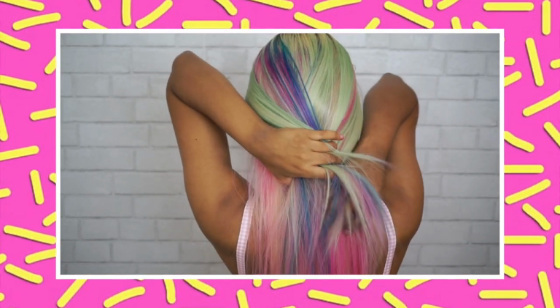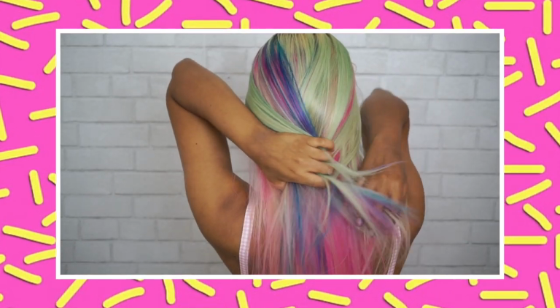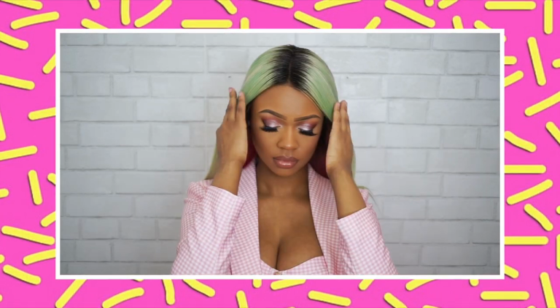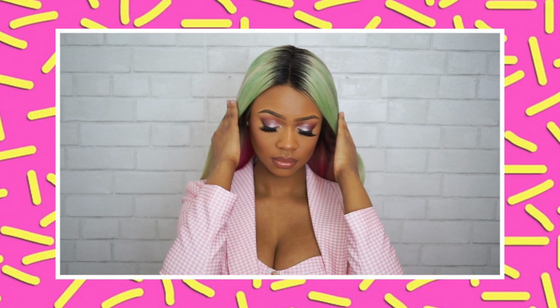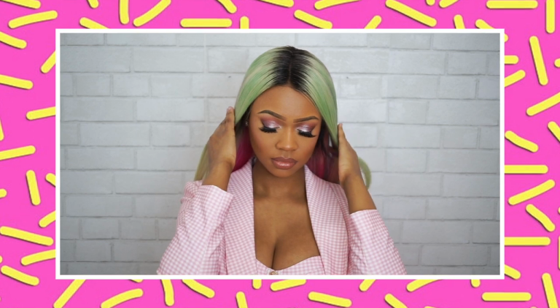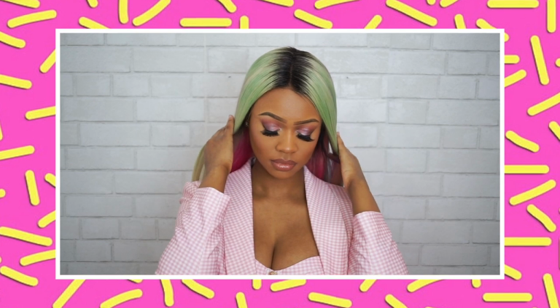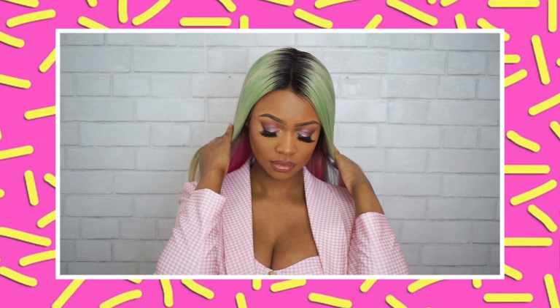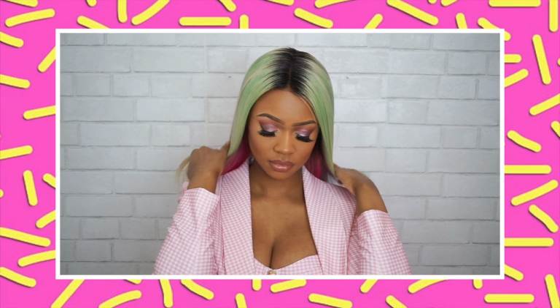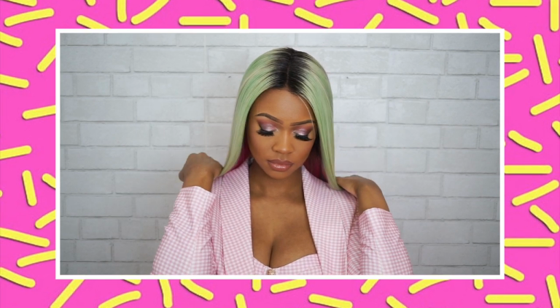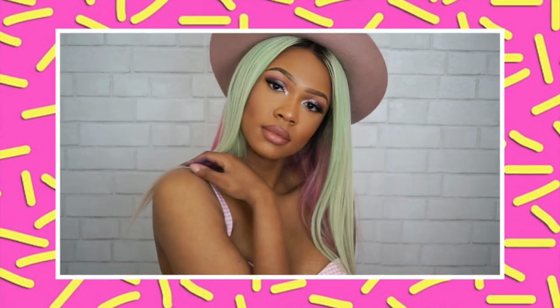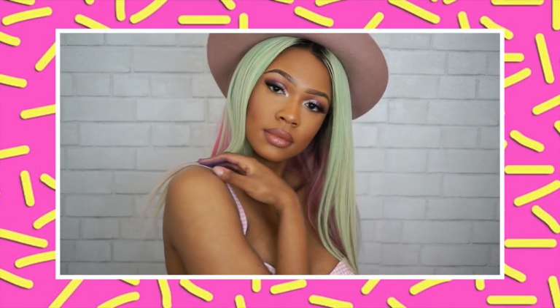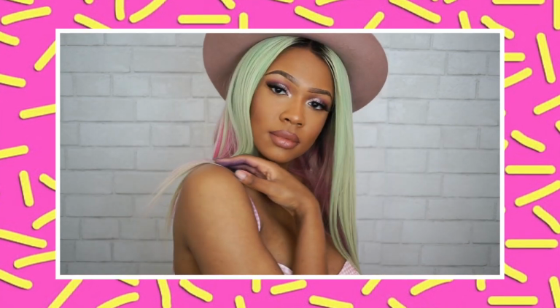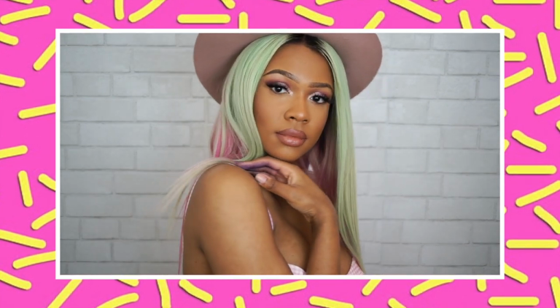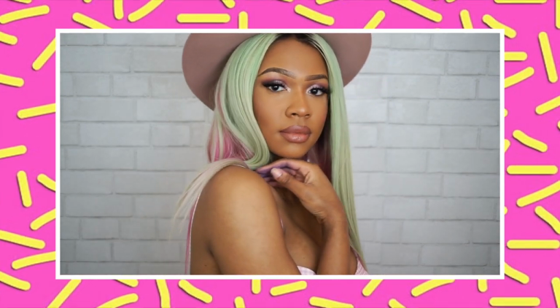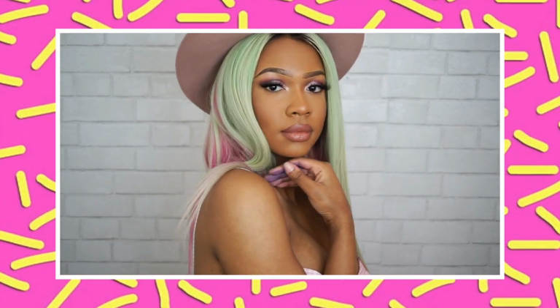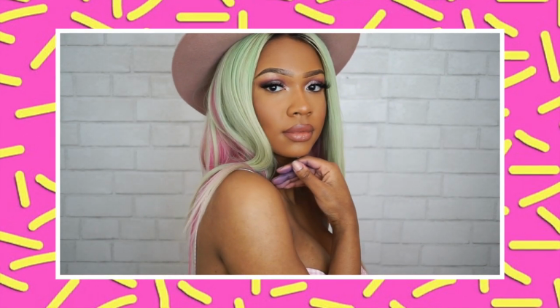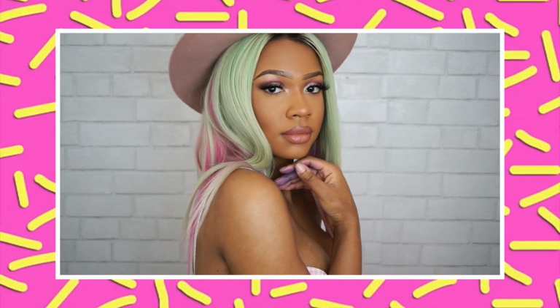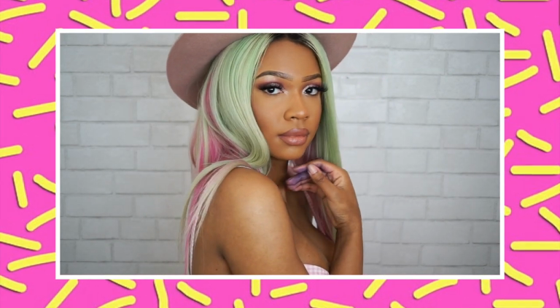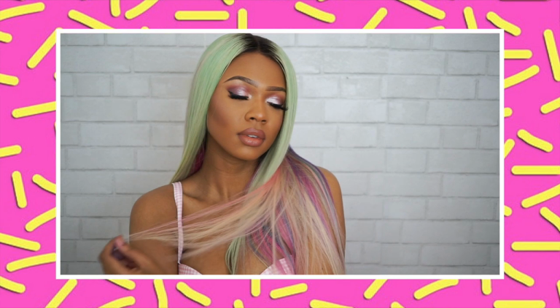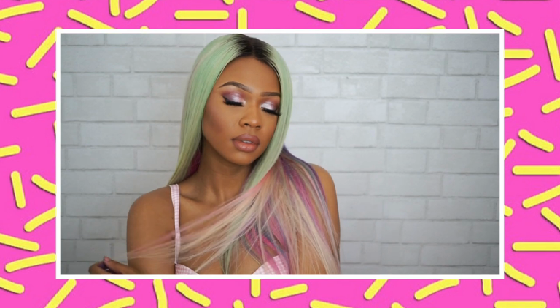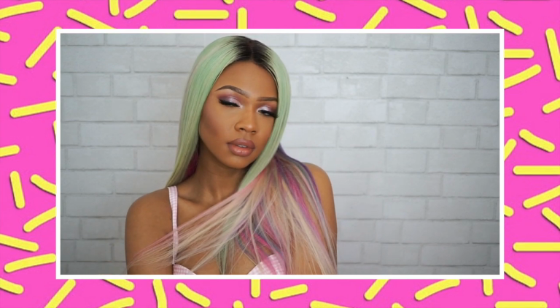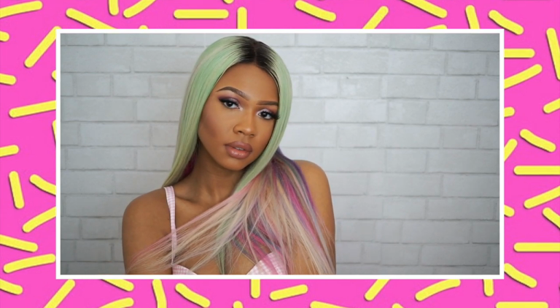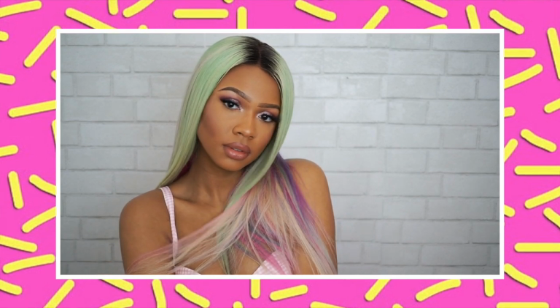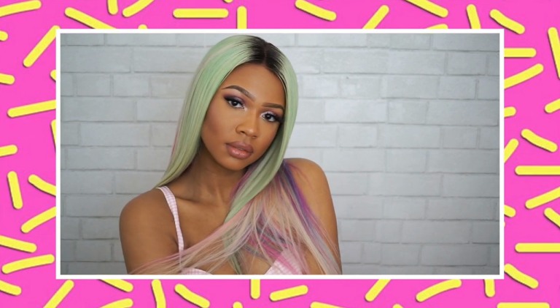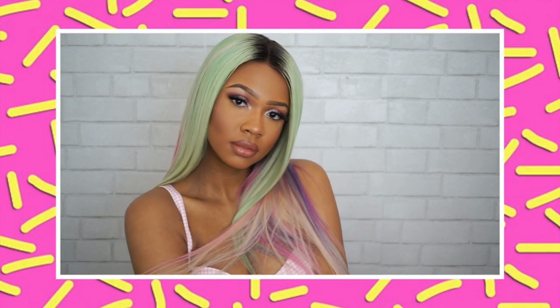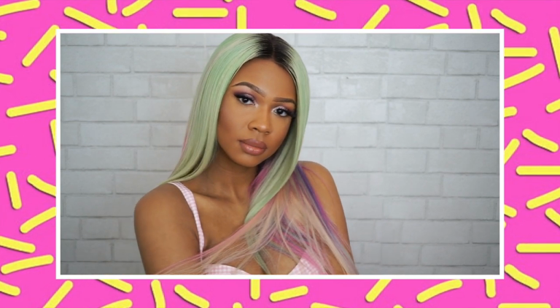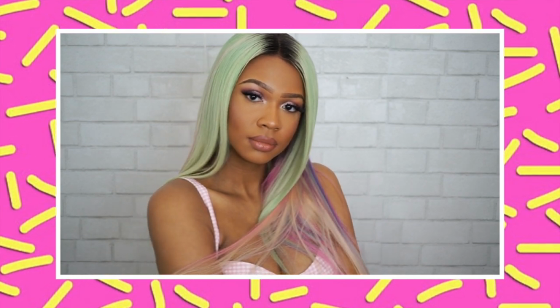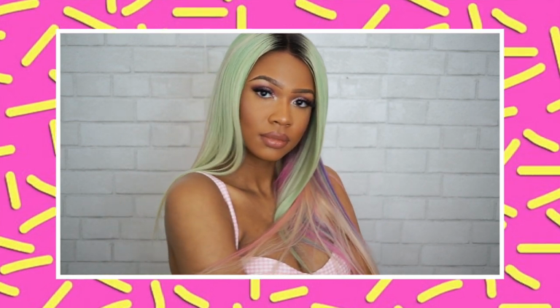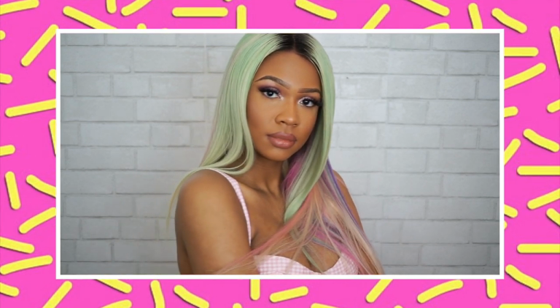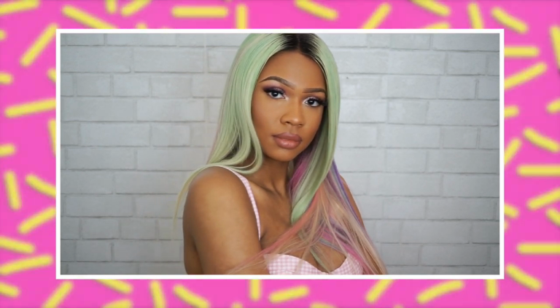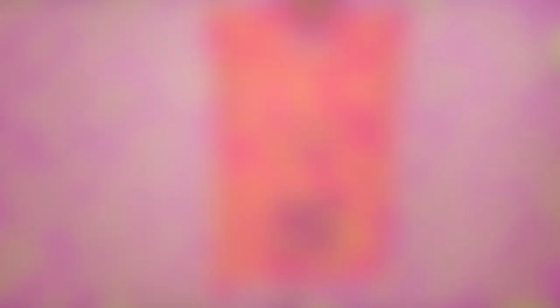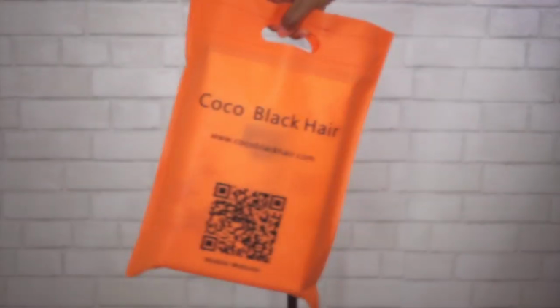What's up beauties, it's Lindsay, welcome back to my channel! Today I'm going to show you guys how I achieve this Cardi B Houston Rodeo popsicle cotton candy unicorn look. So if you want to know how I achieve this color, keep on watching.